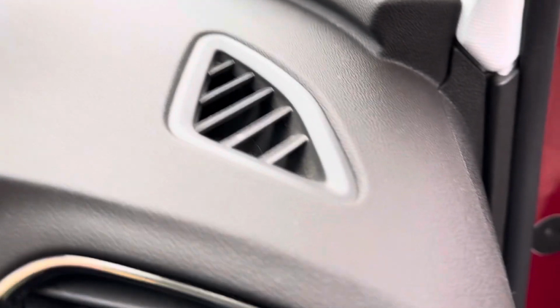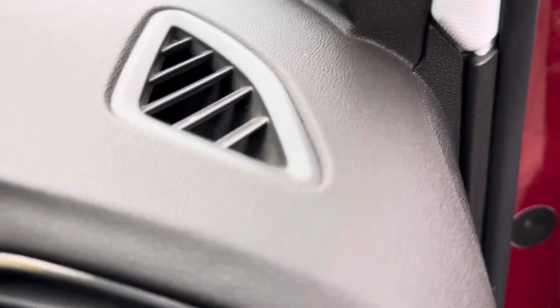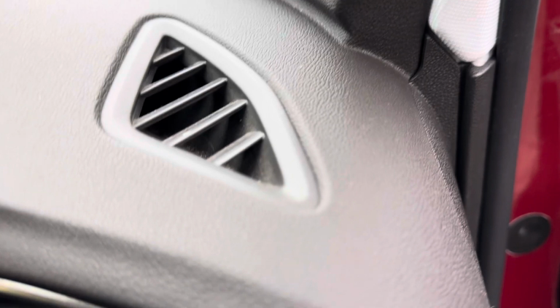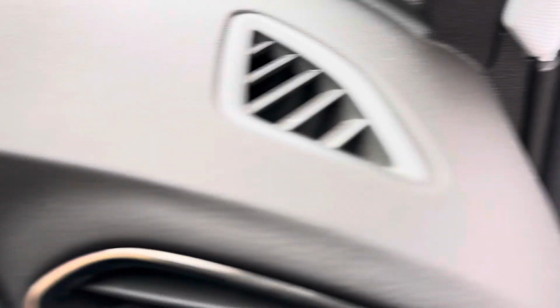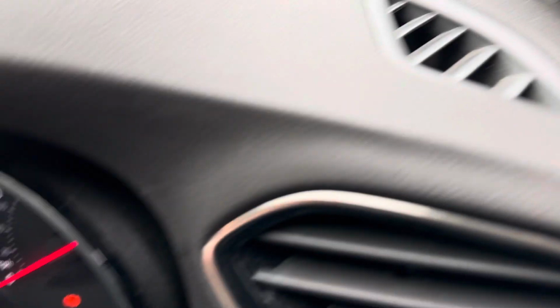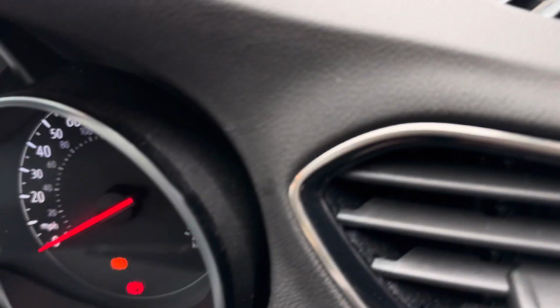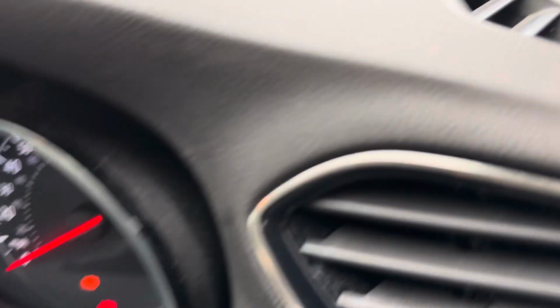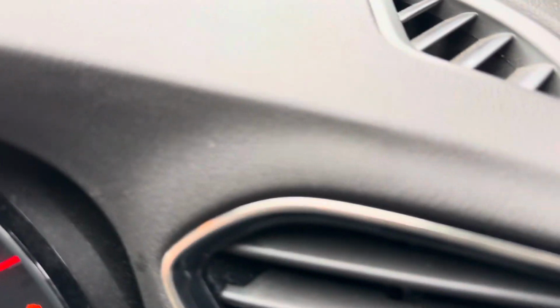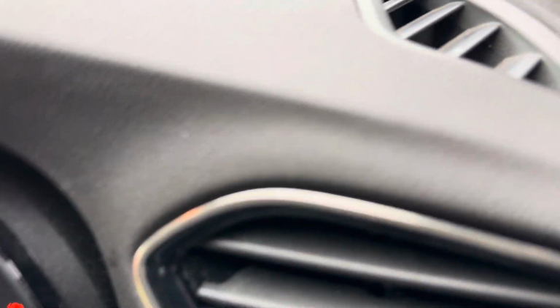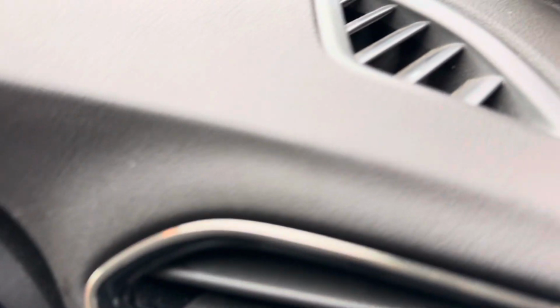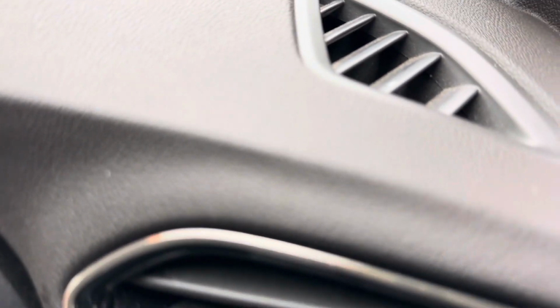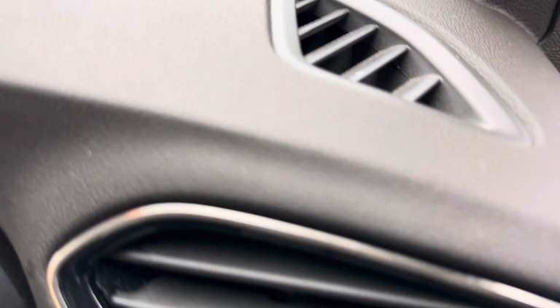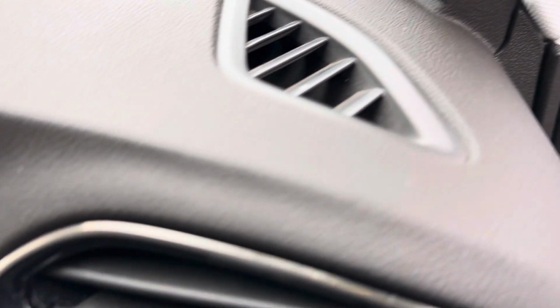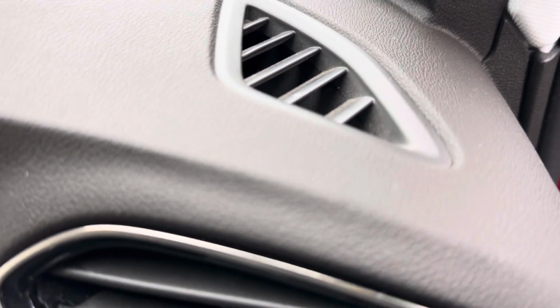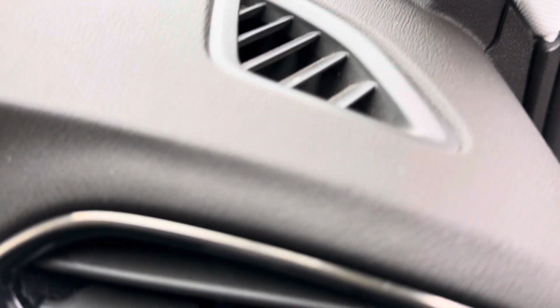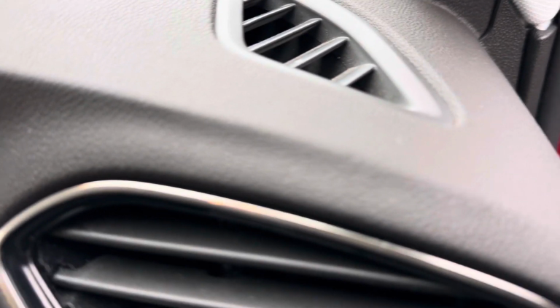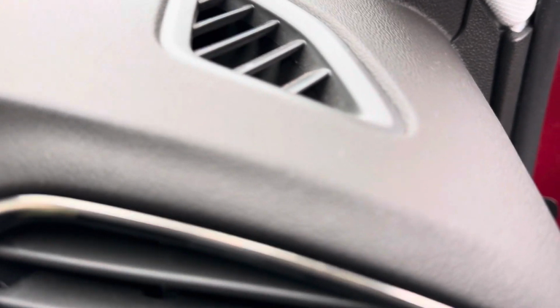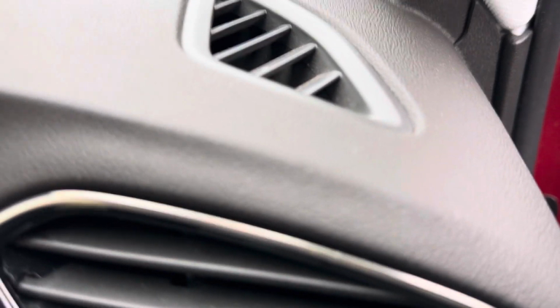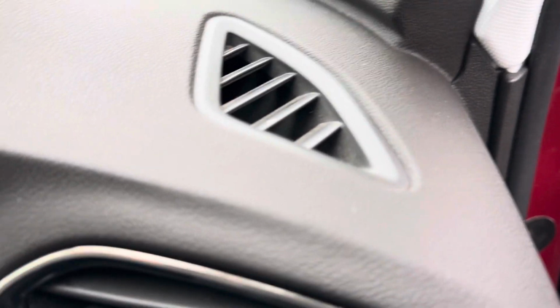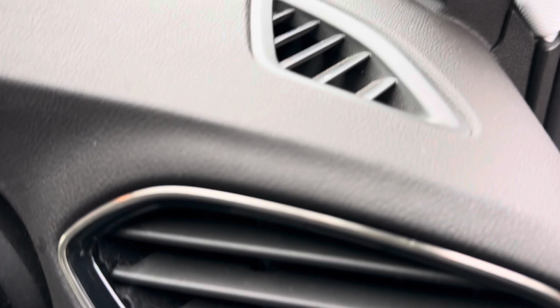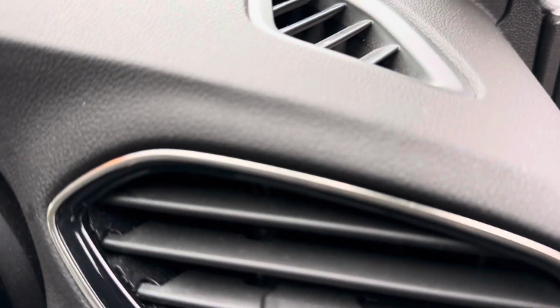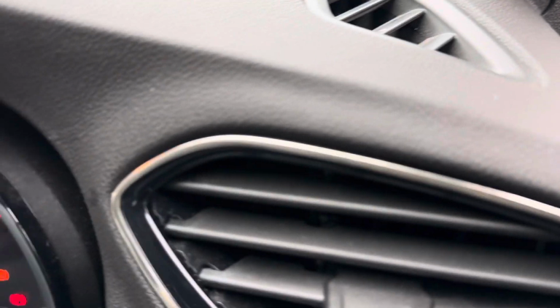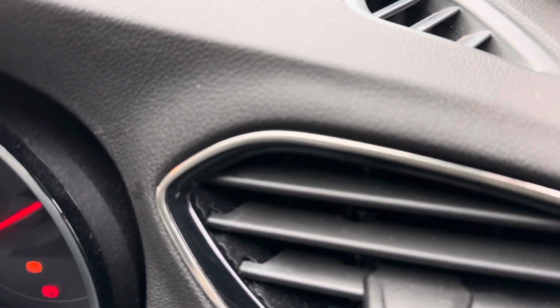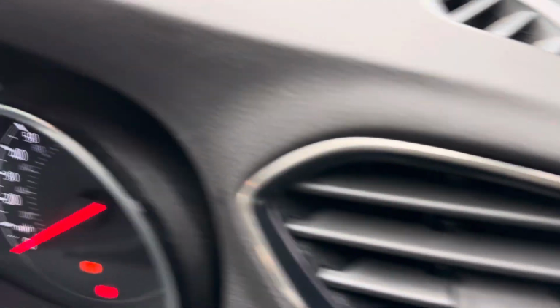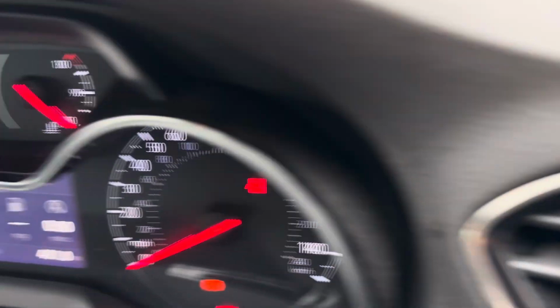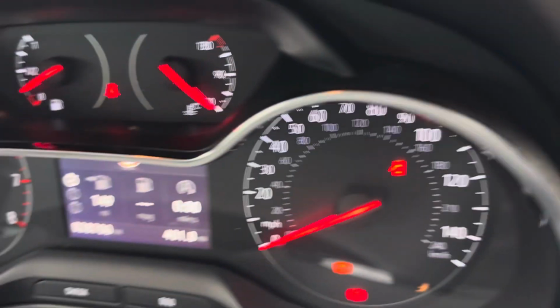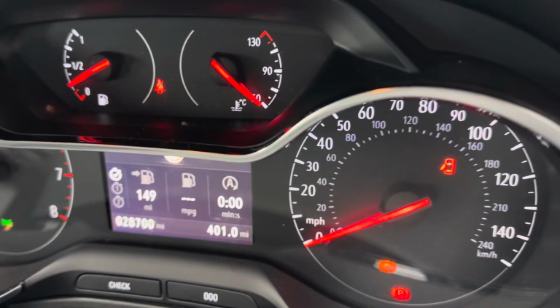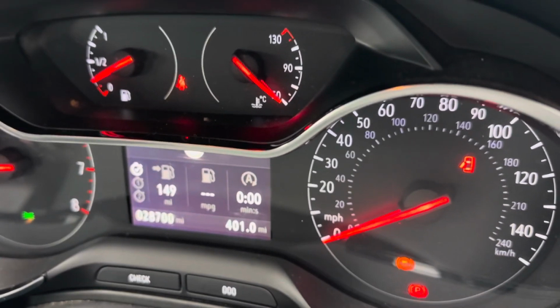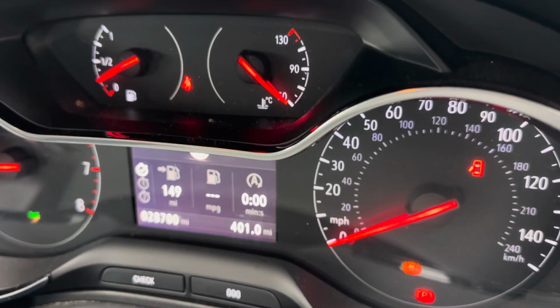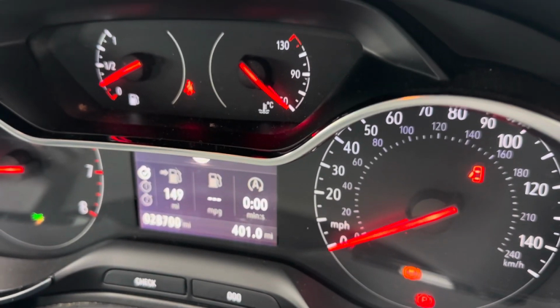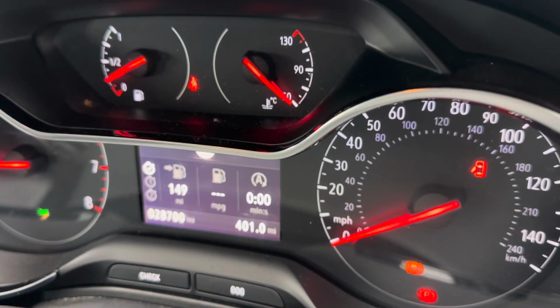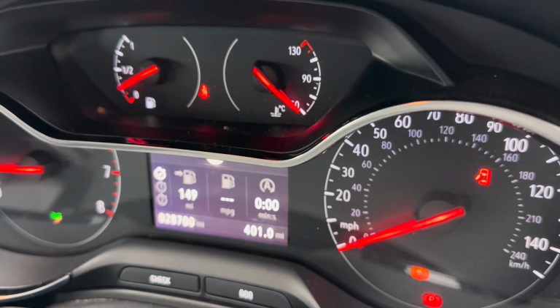It's got today's mileage up there for you, which is only 28,700 miles.